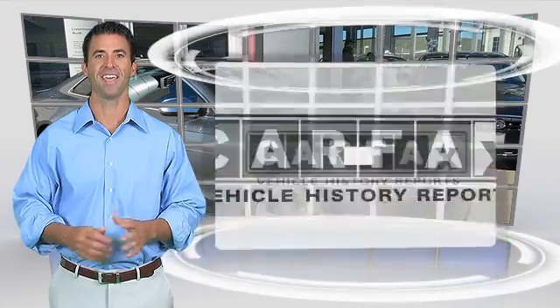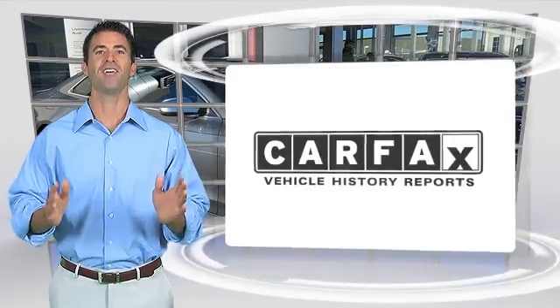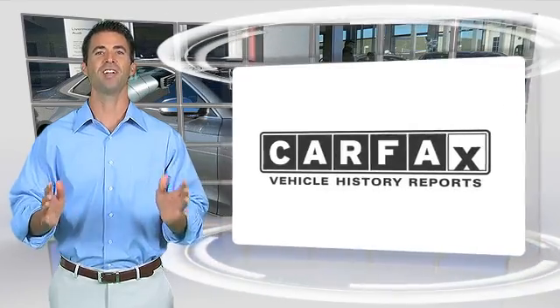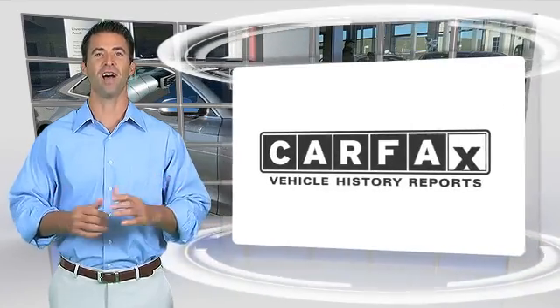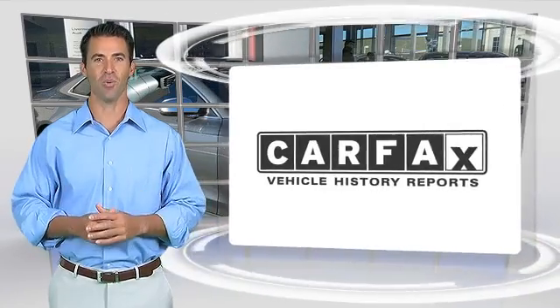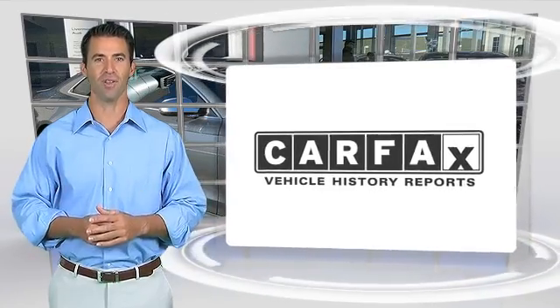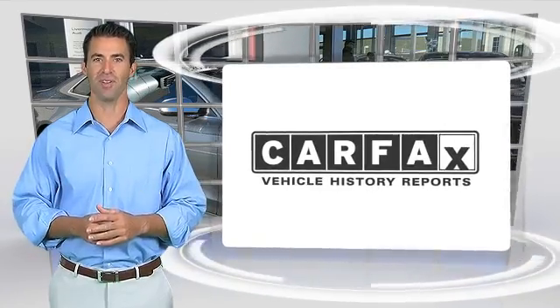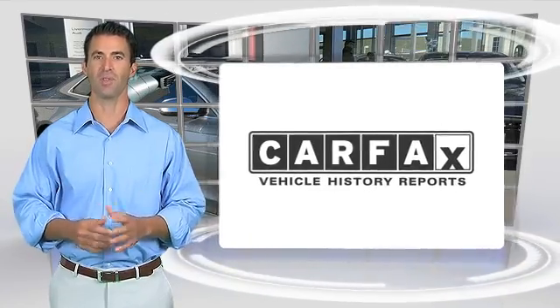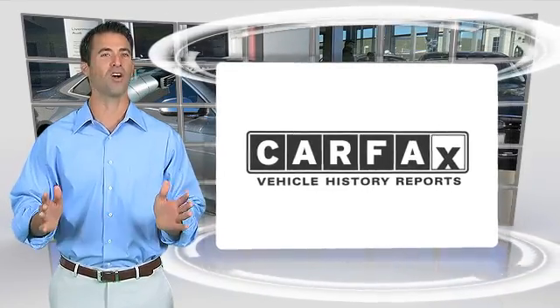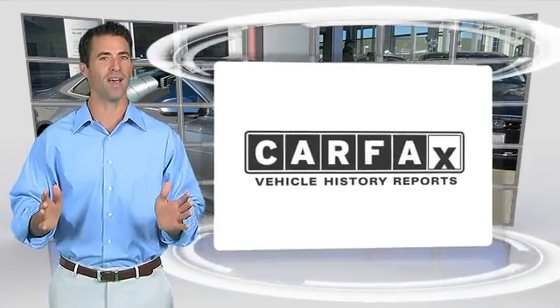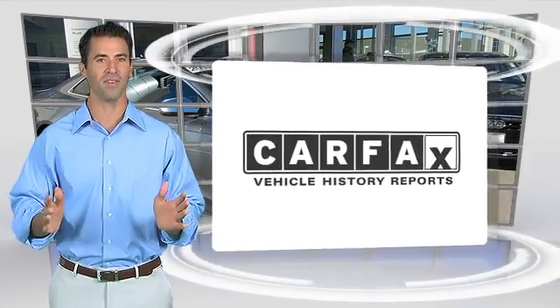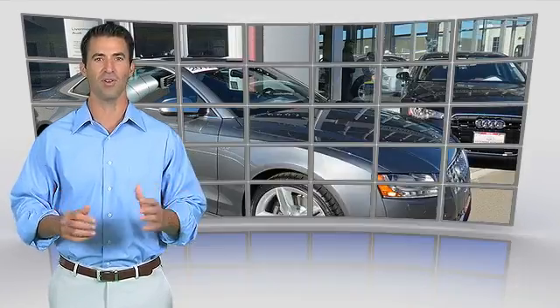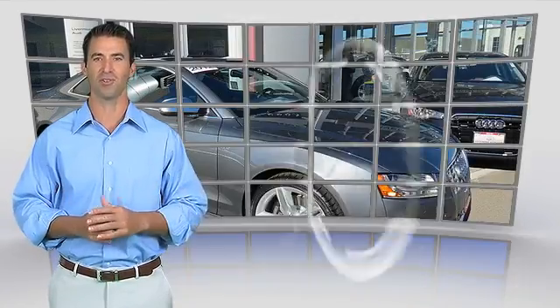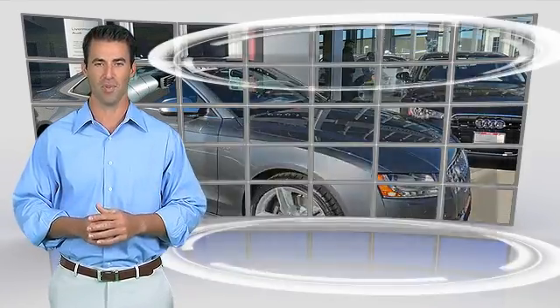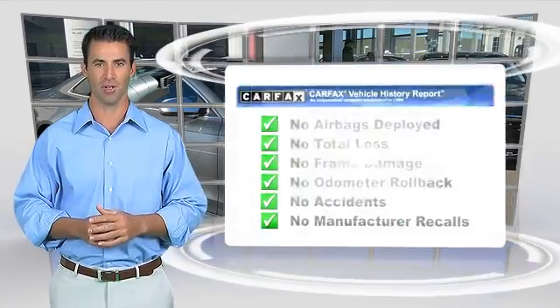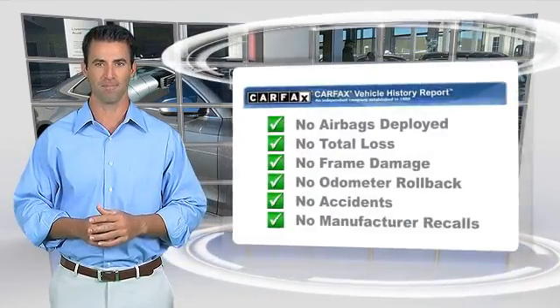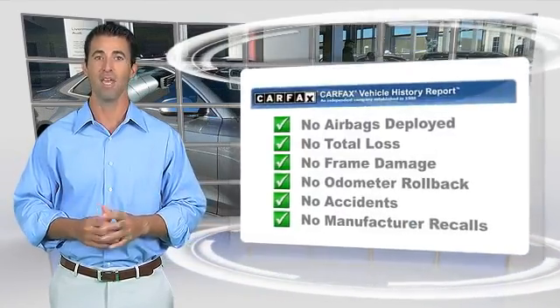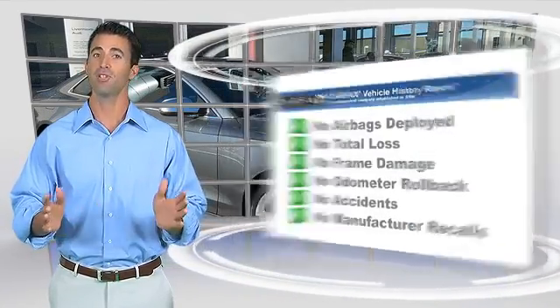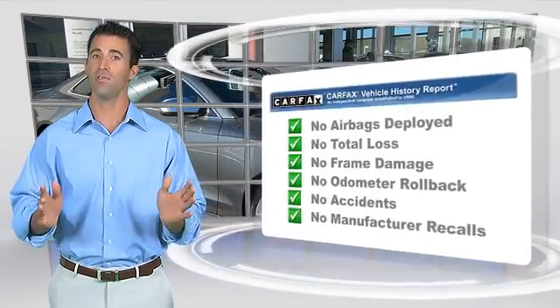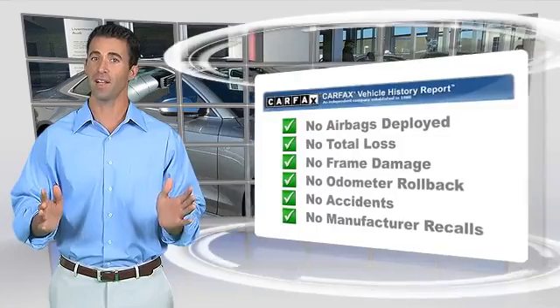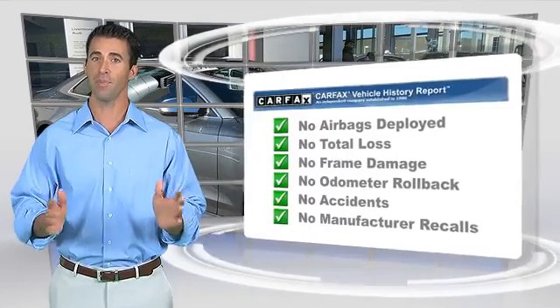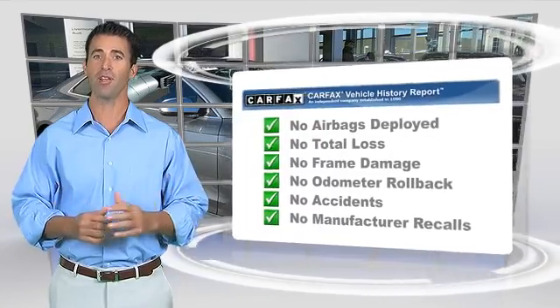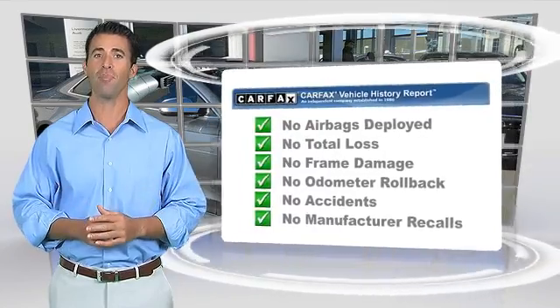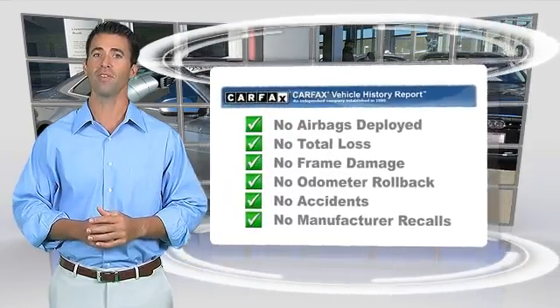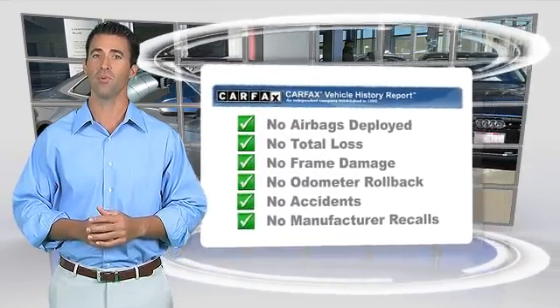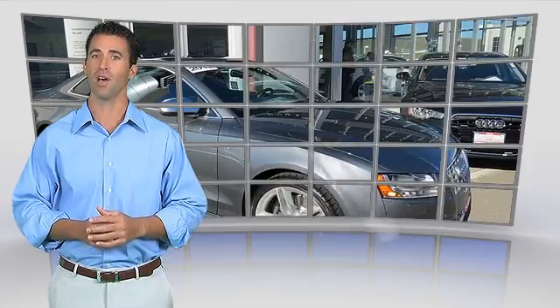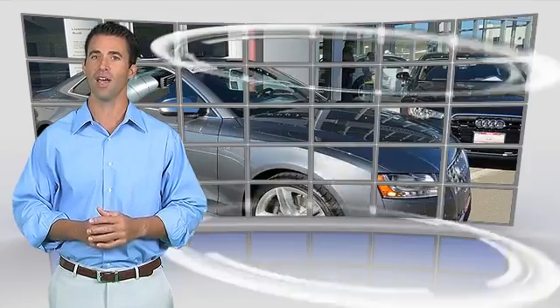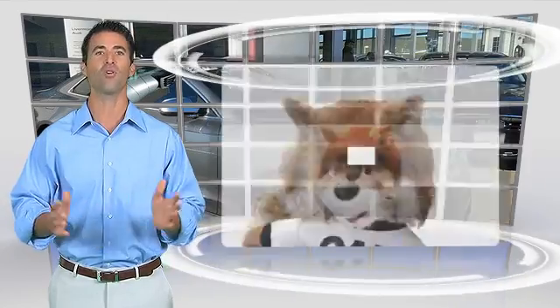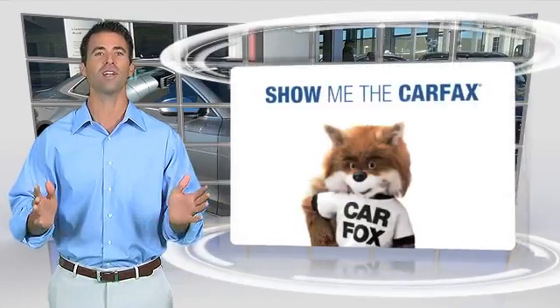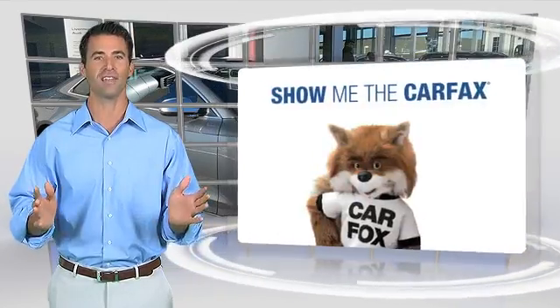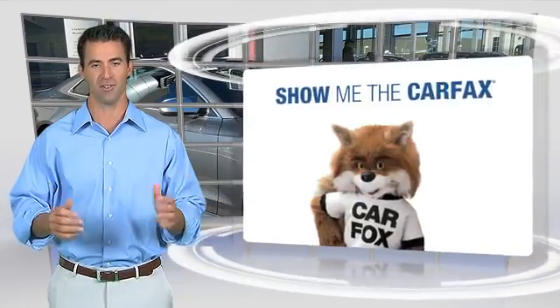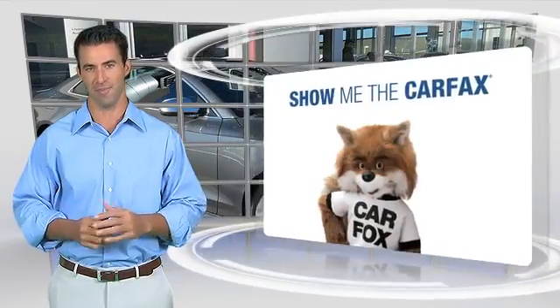Here's another high-quality vehicle with the Carfax Vehicle History Report. Be sure to find a complimentary copy of this report online or contact the dealership.